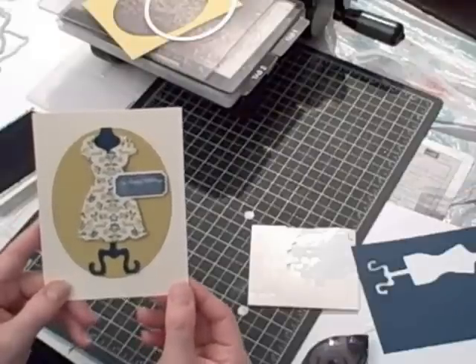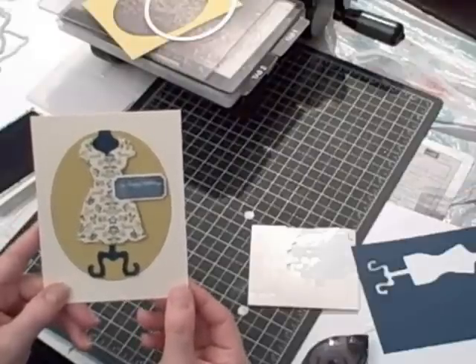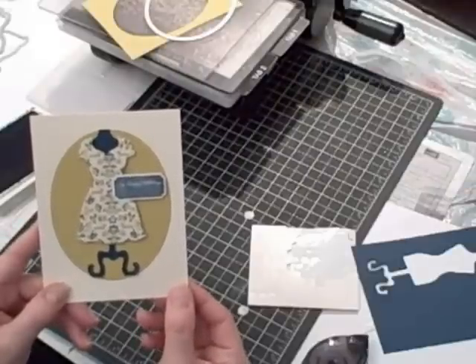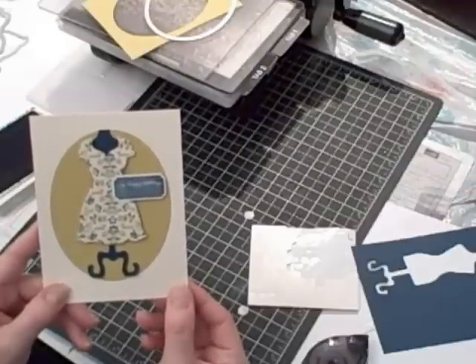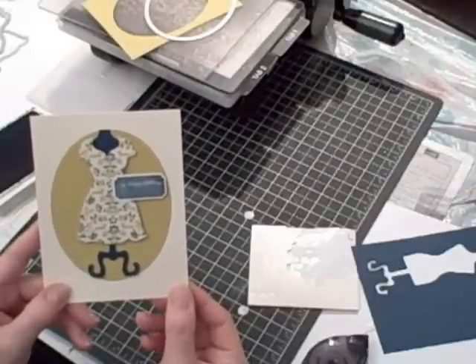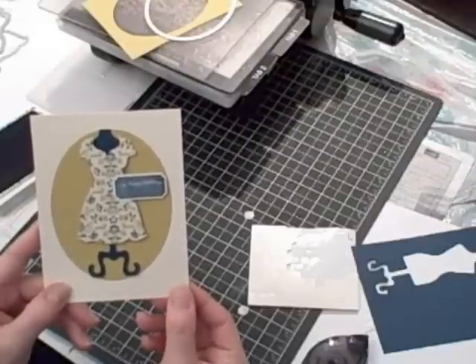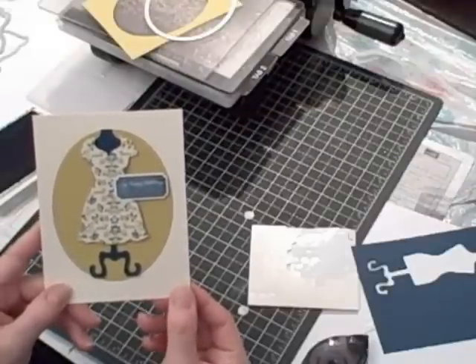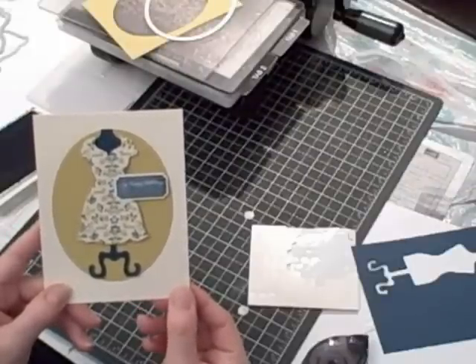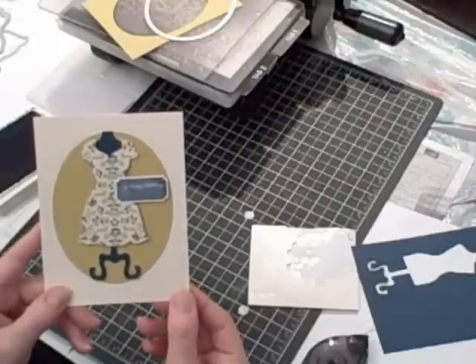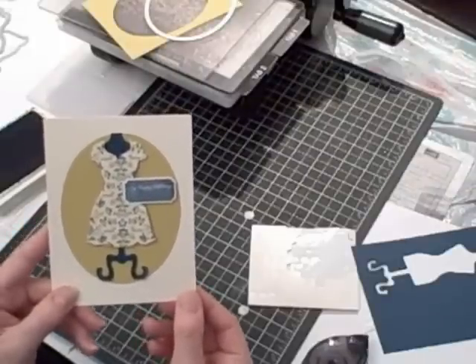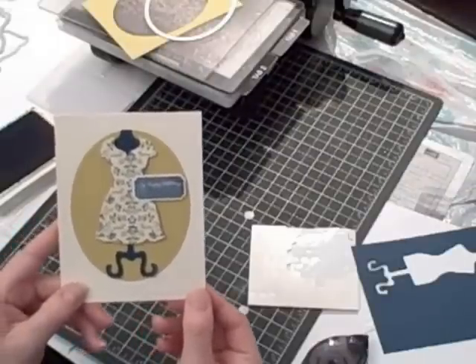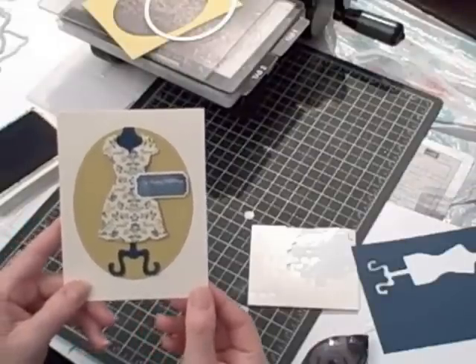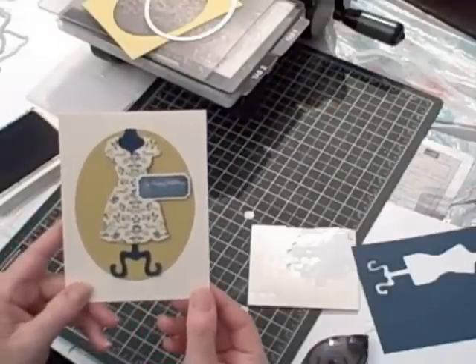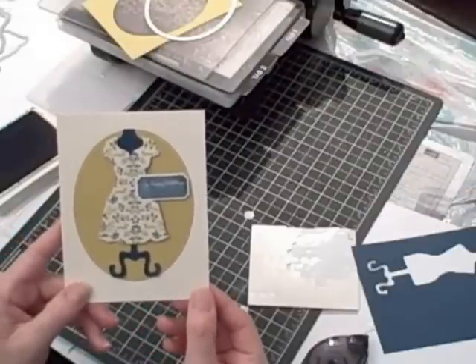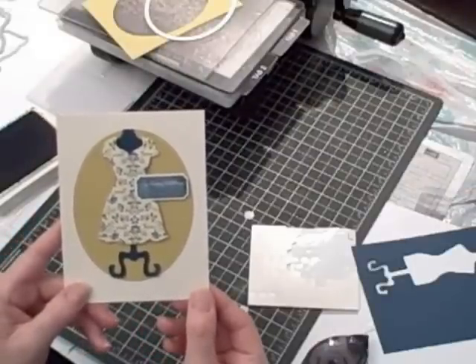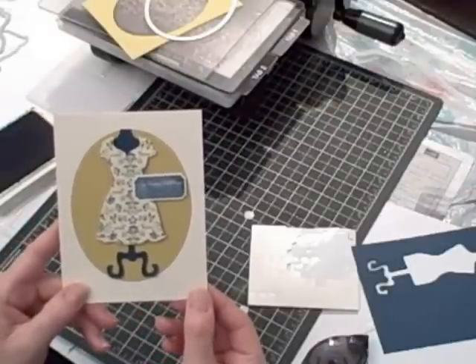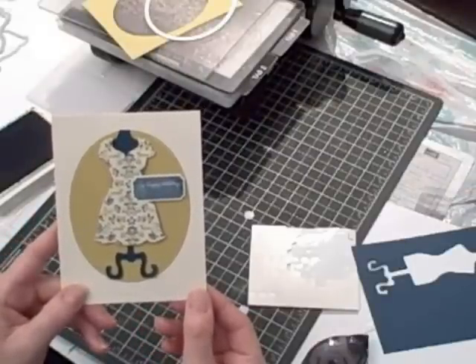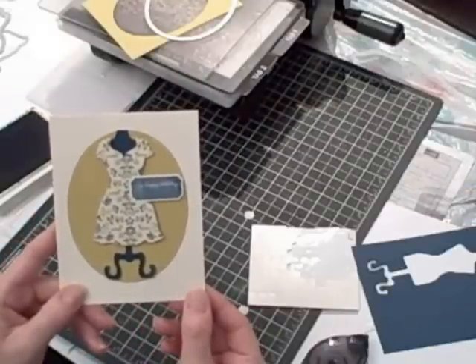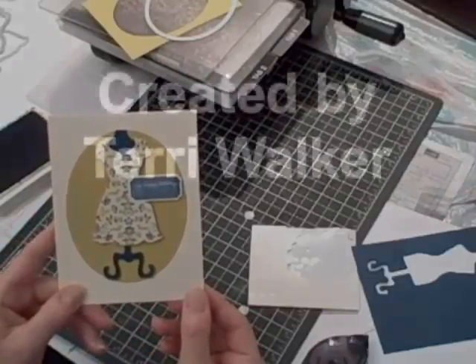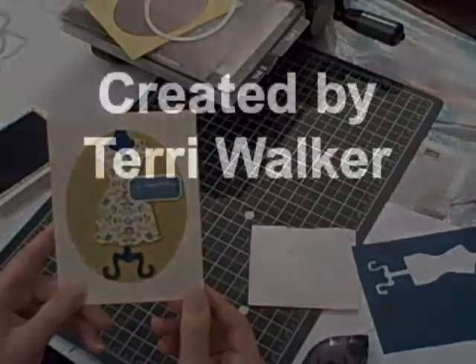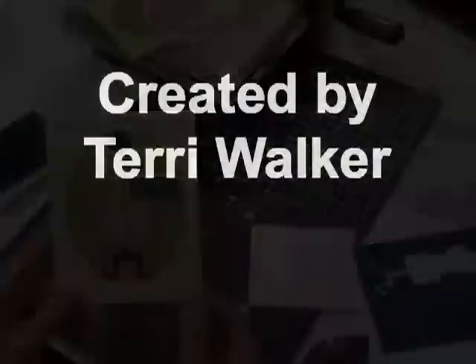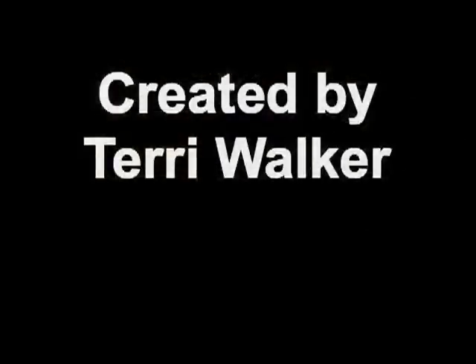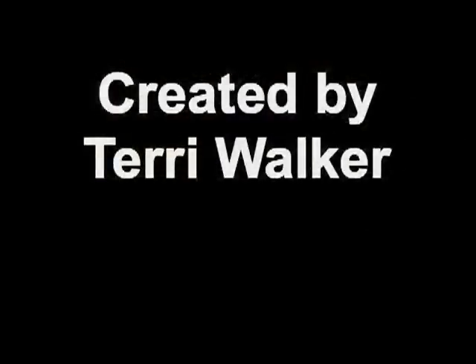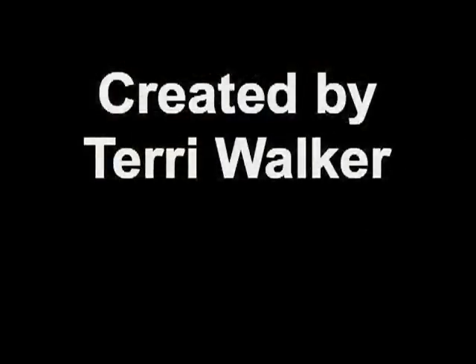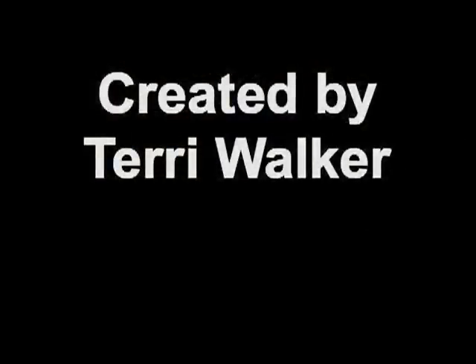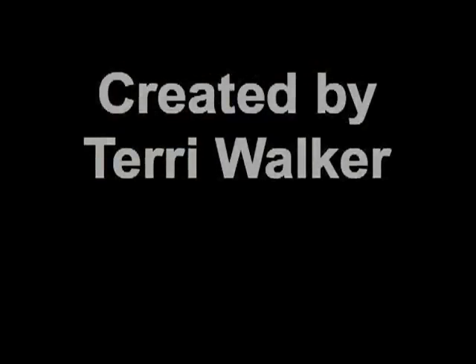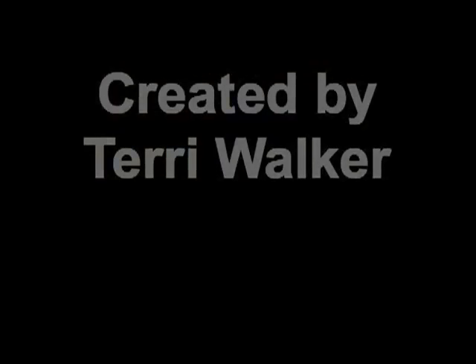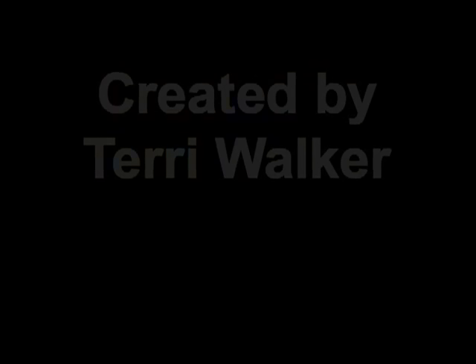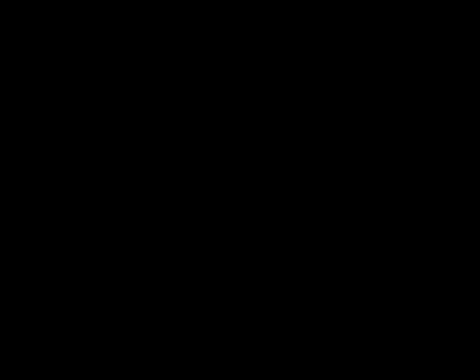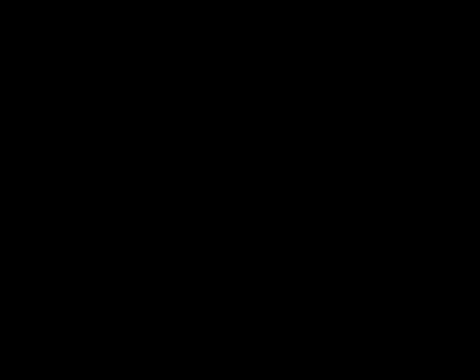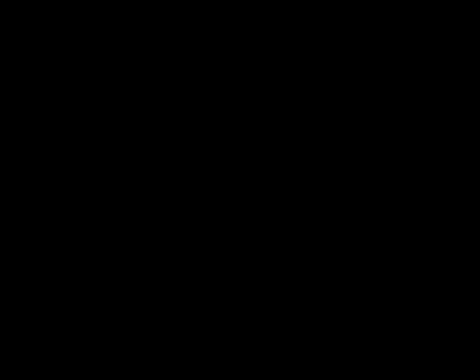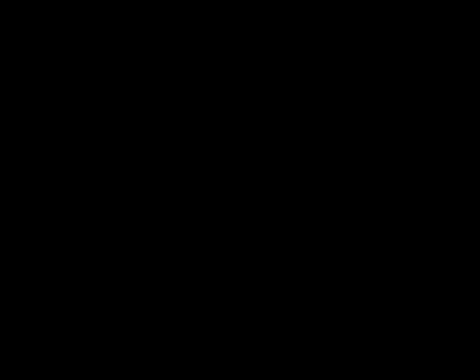I'm Terri, I am Nuts About Stamping. See you next time — bye for now!